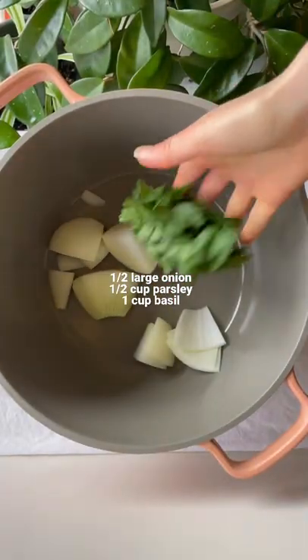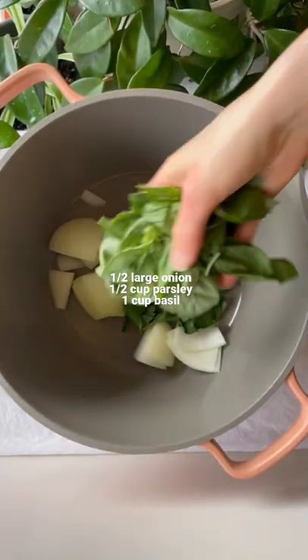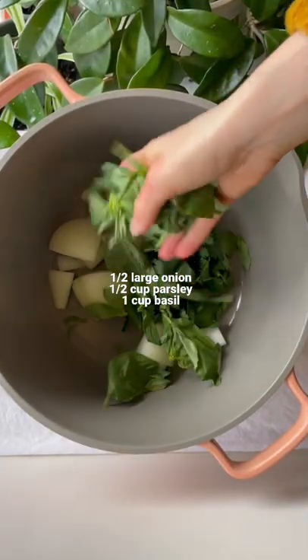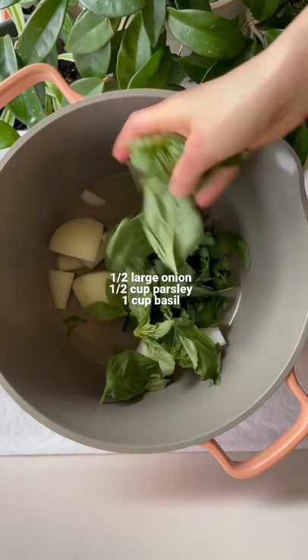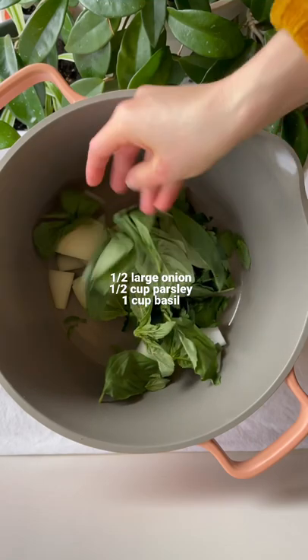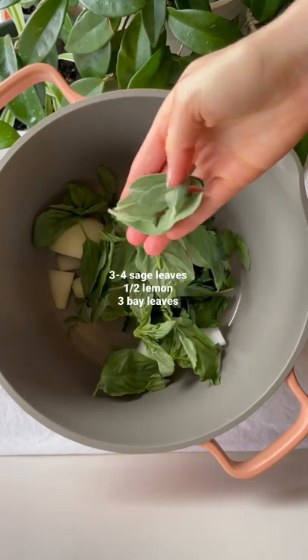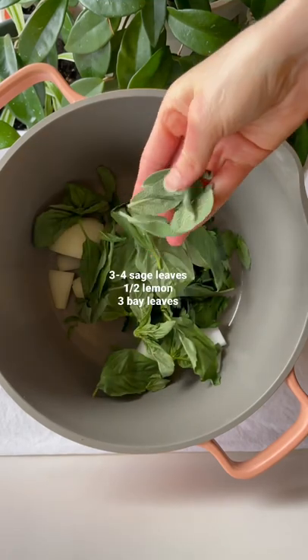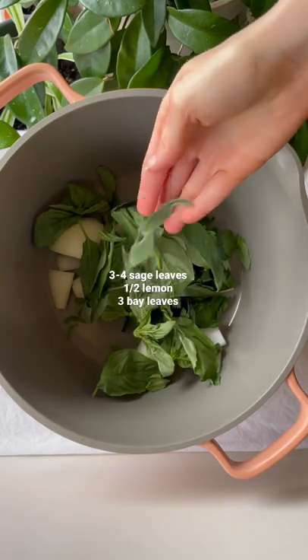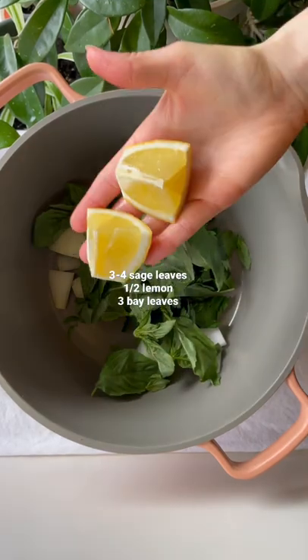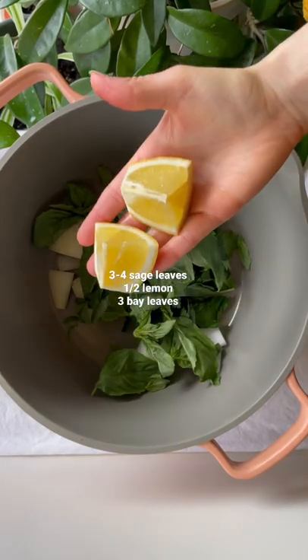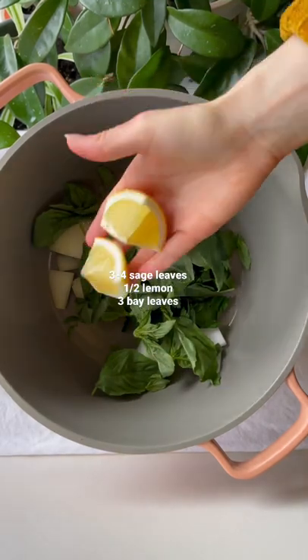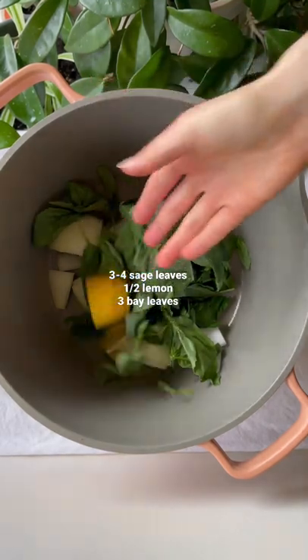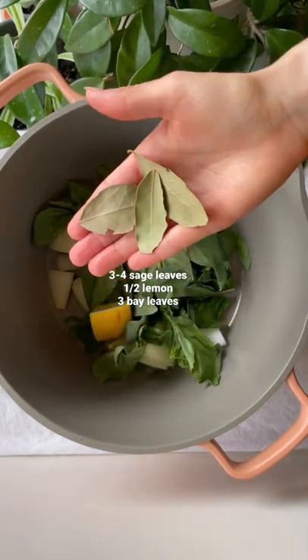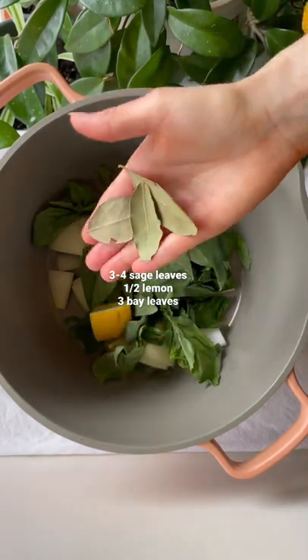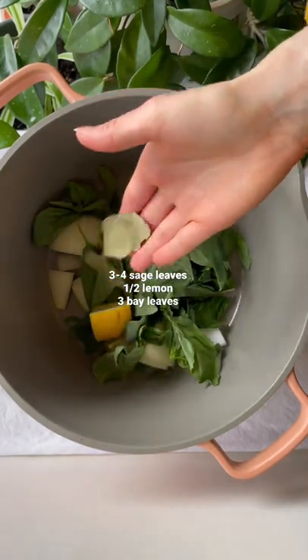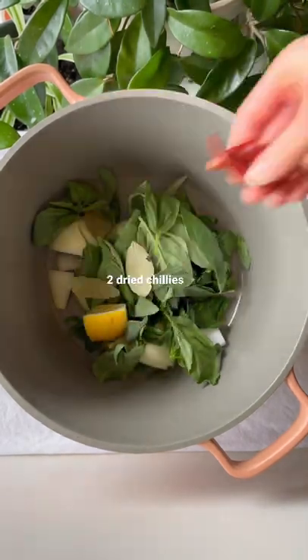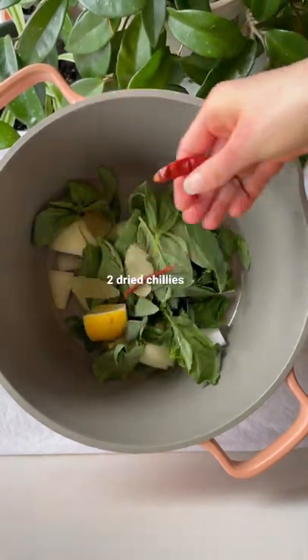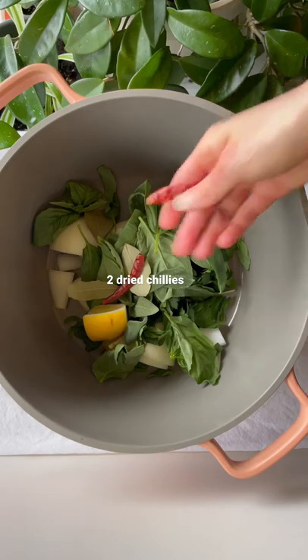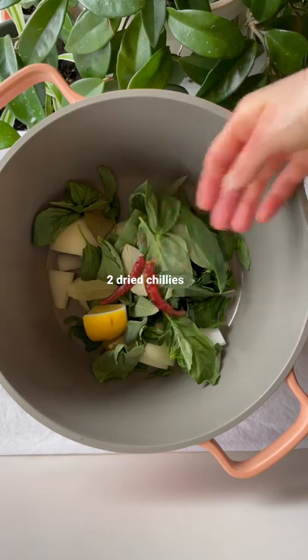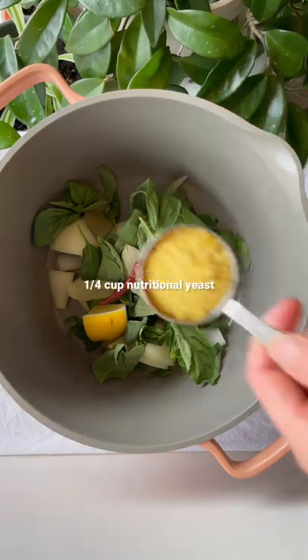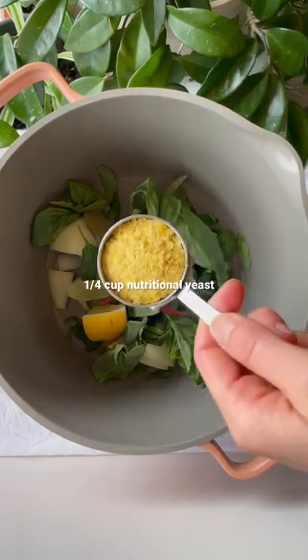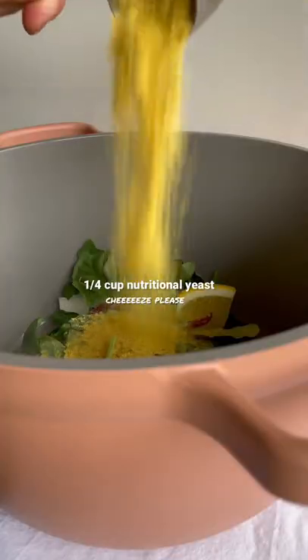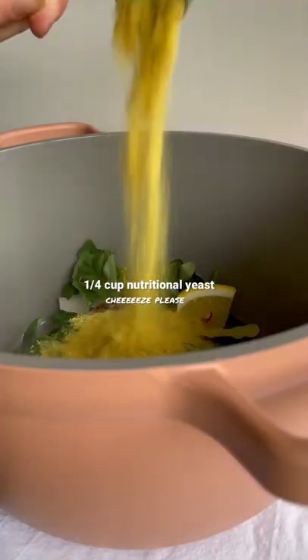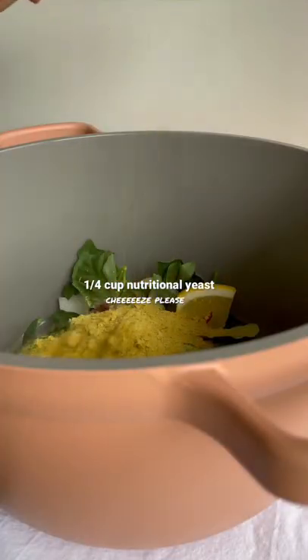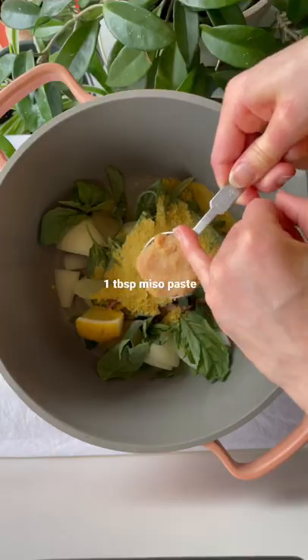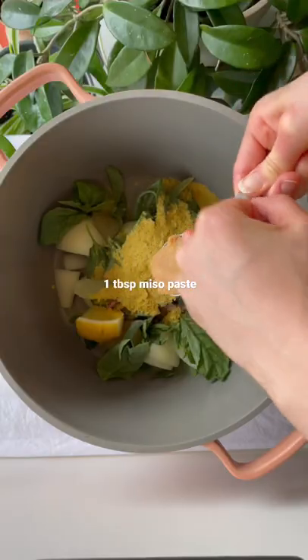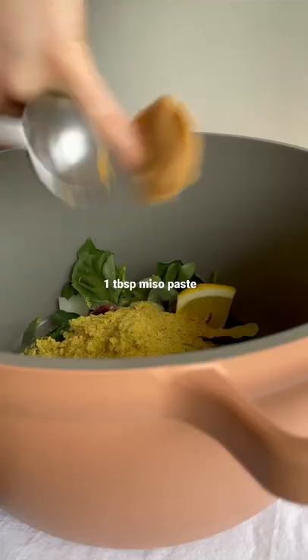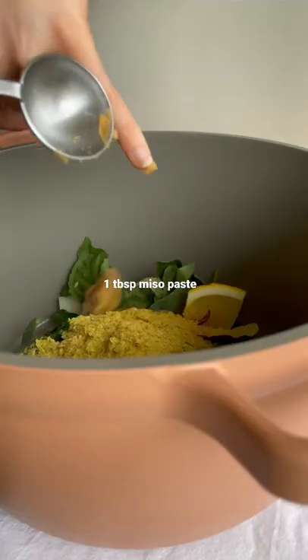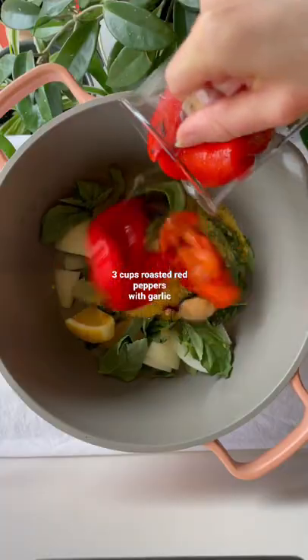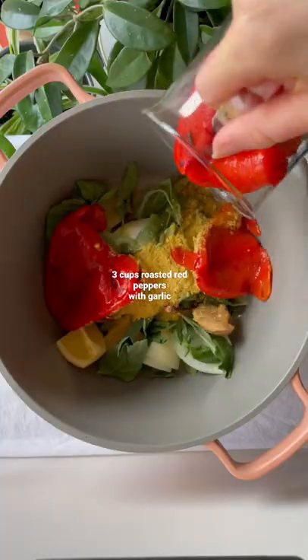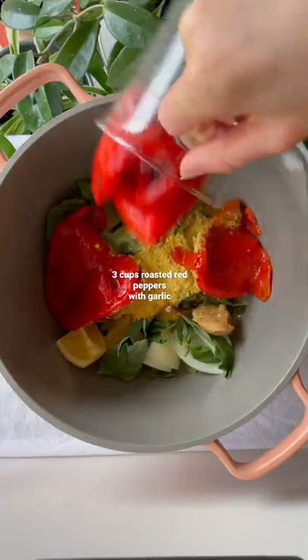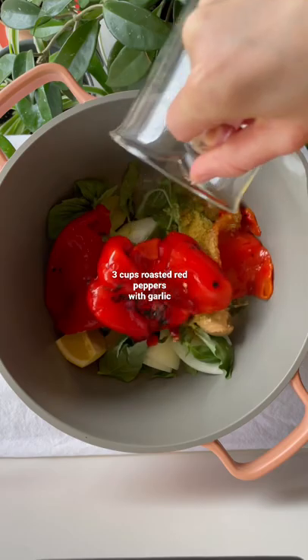For this one we're going to need half of an onion, some parsley, some basil, some sage leaves, half a lemon, a few bay leaves, along with a couple chilies for a nice little kick, nutritional yeast, and some miso for a nice umami flavor.